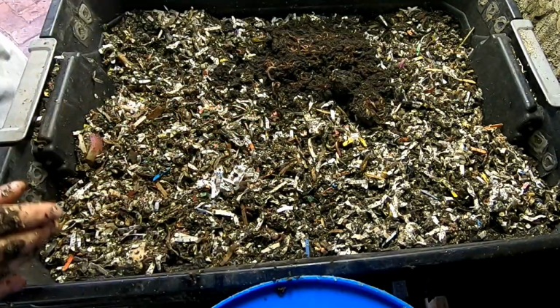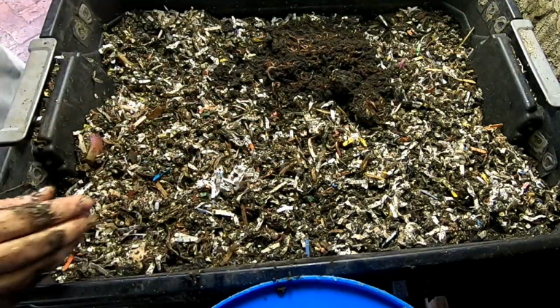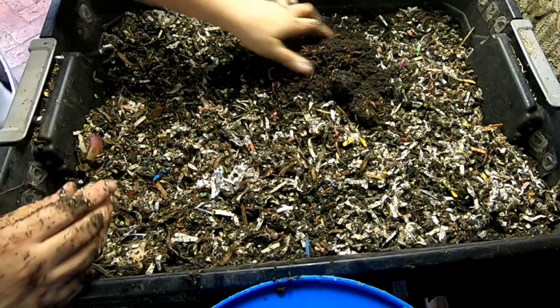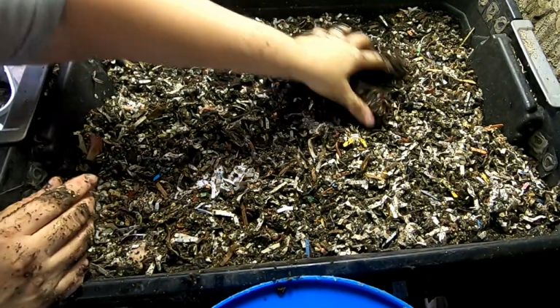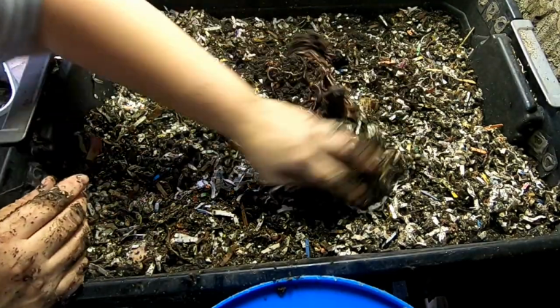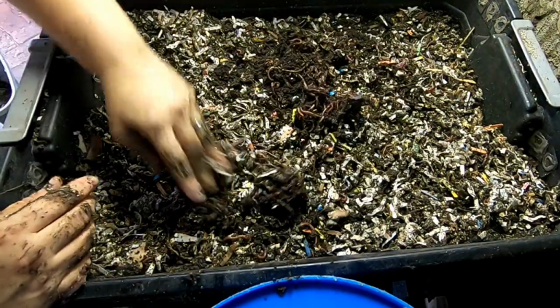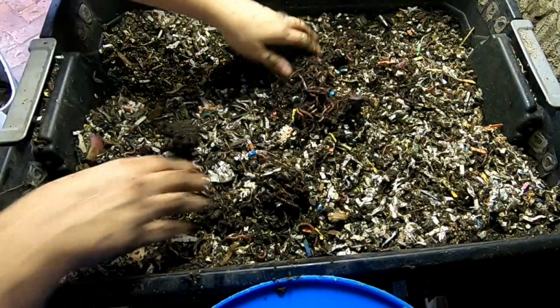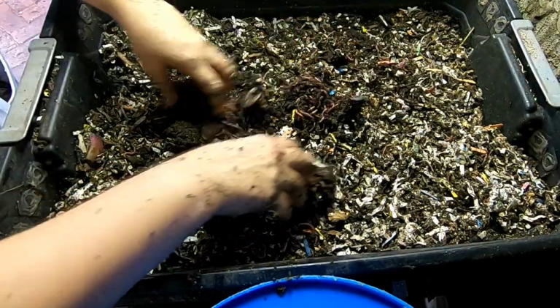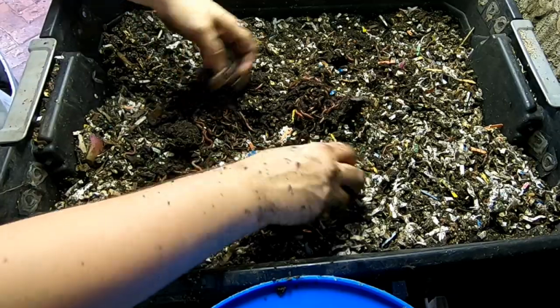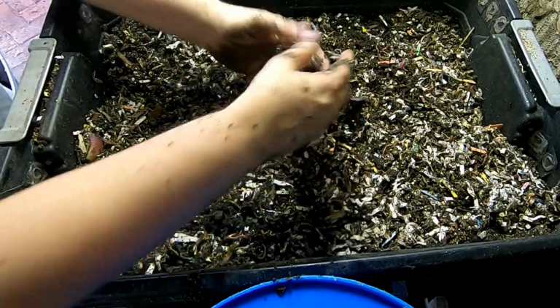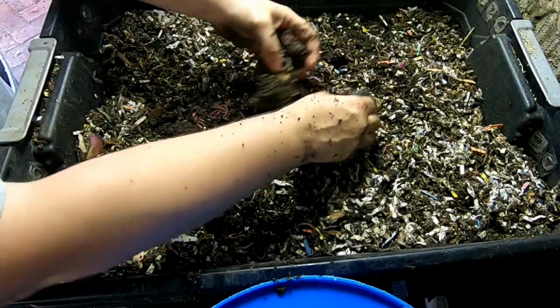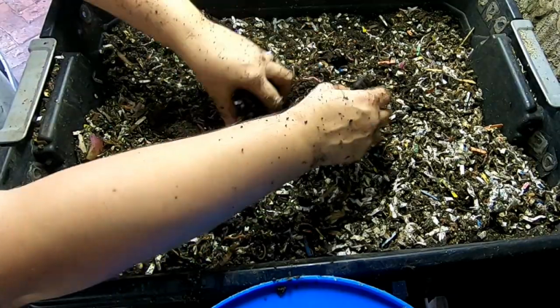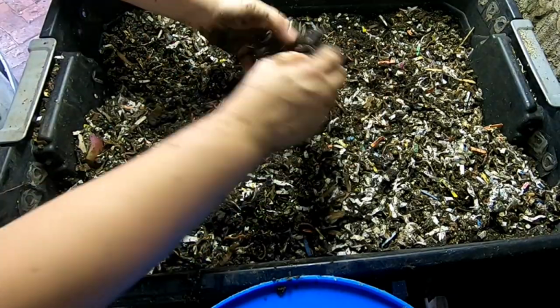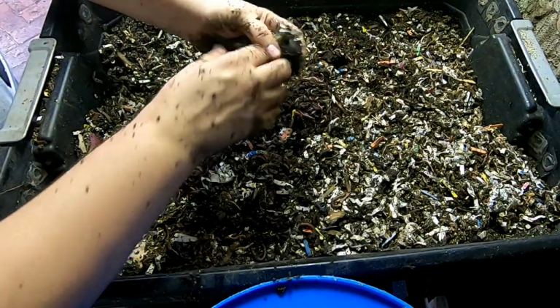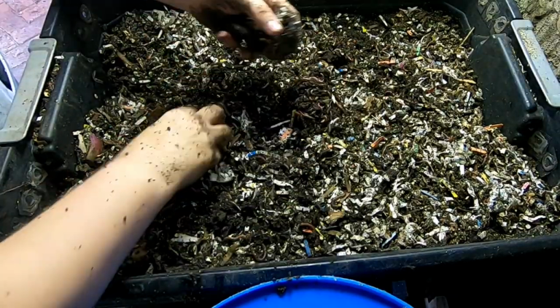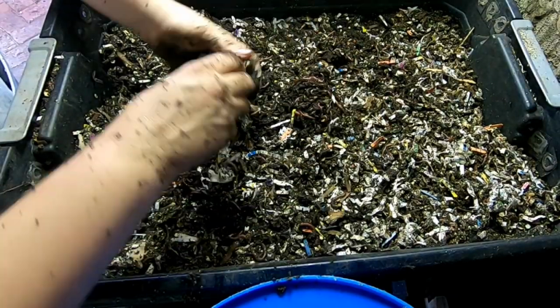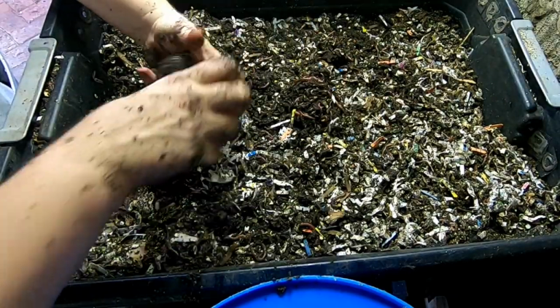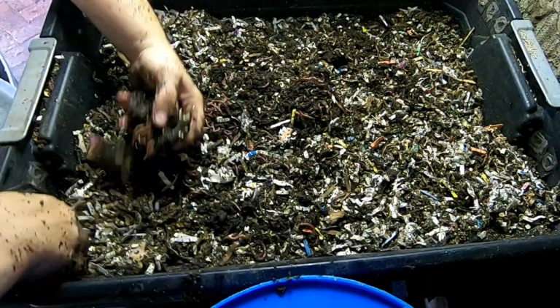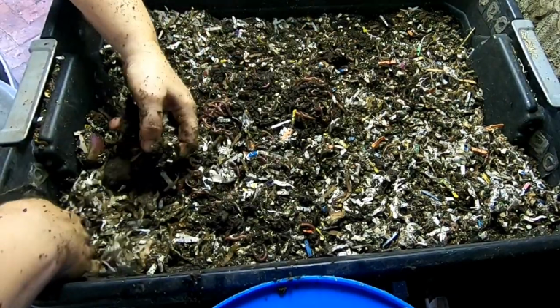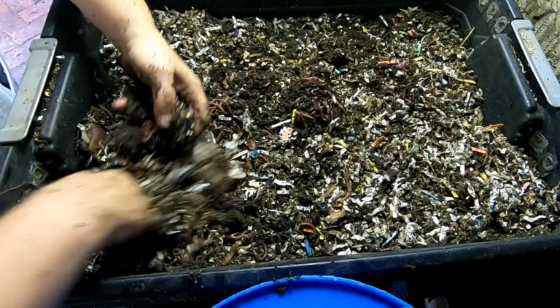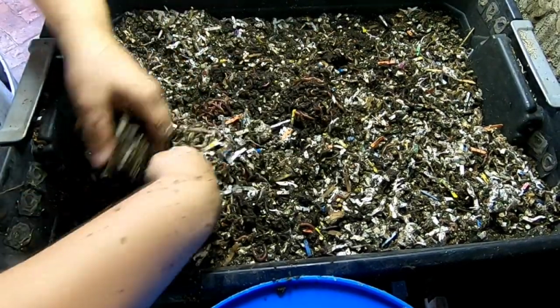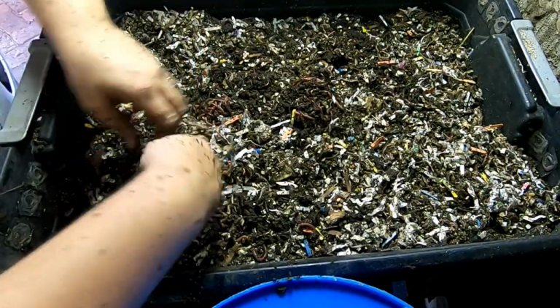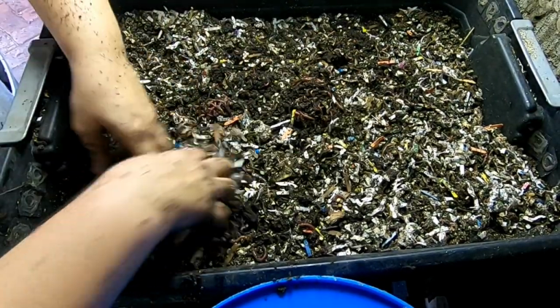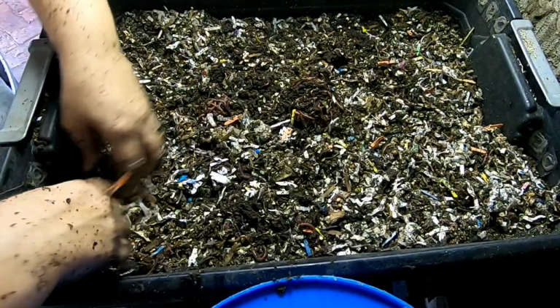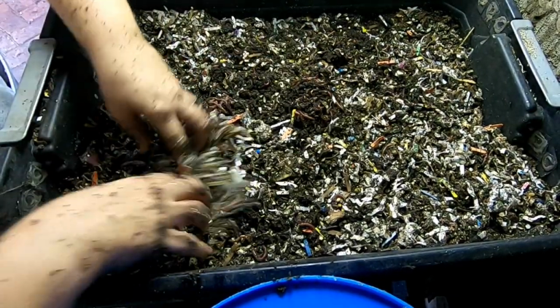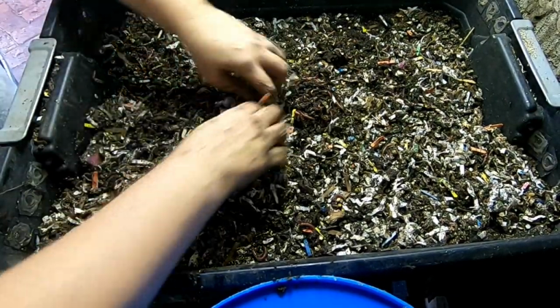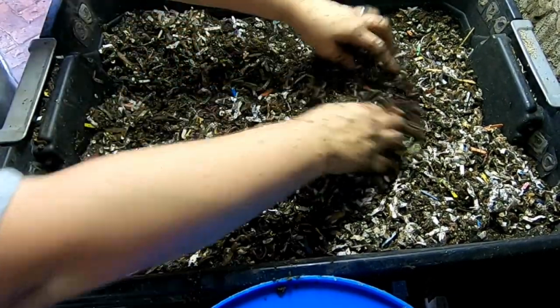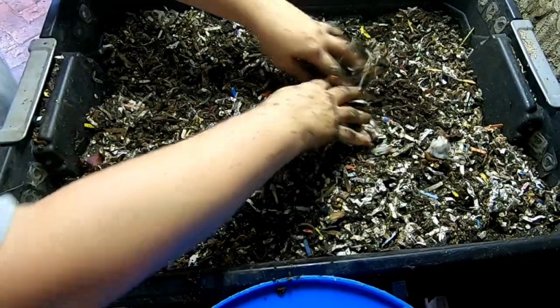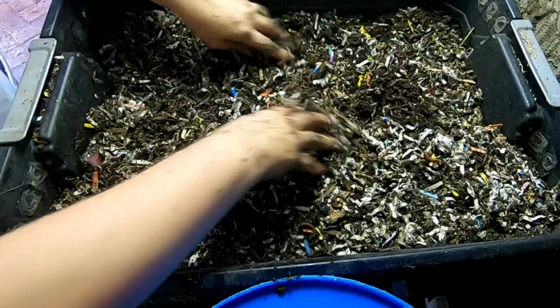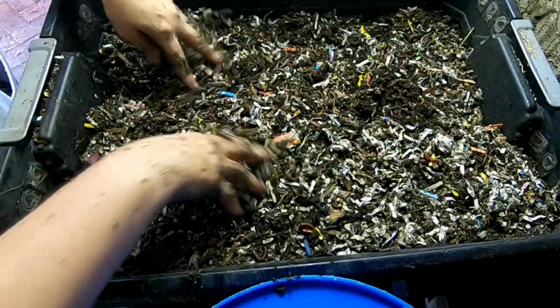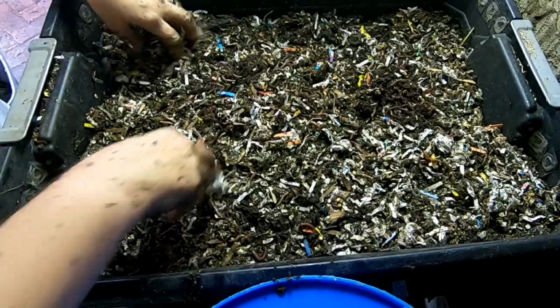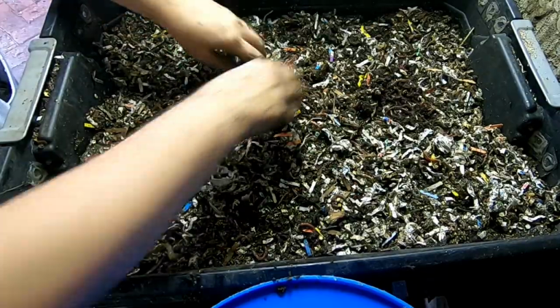I almost forgot to release the worms — there we go. That's the worms left over from the bait. Bury the food that was in there with them and let them spread out.